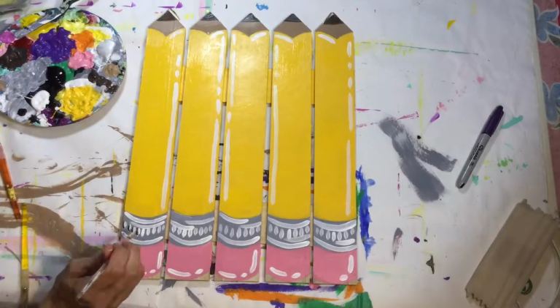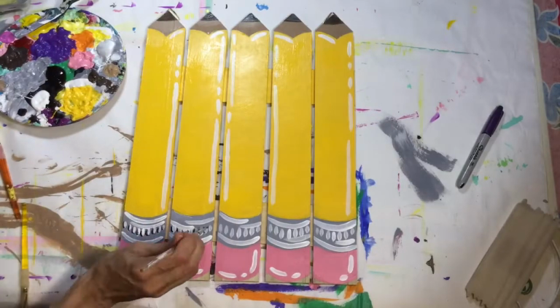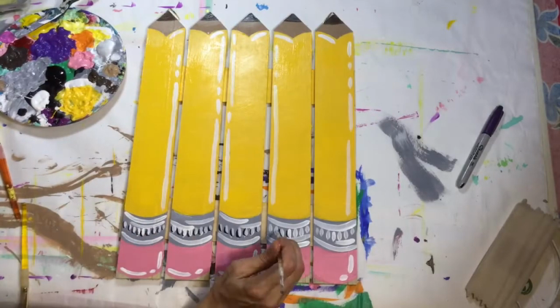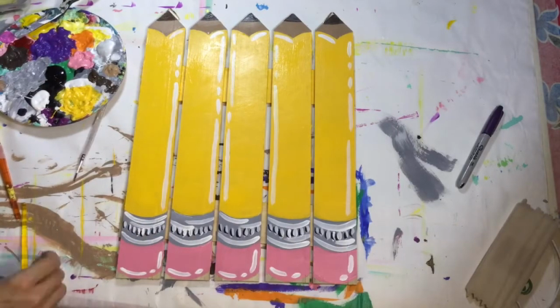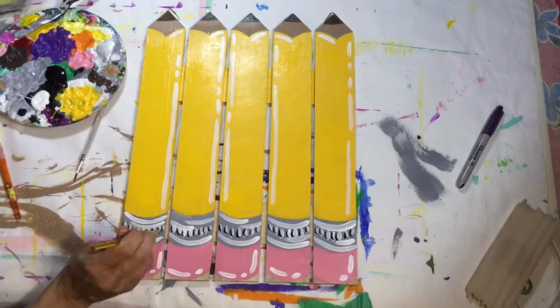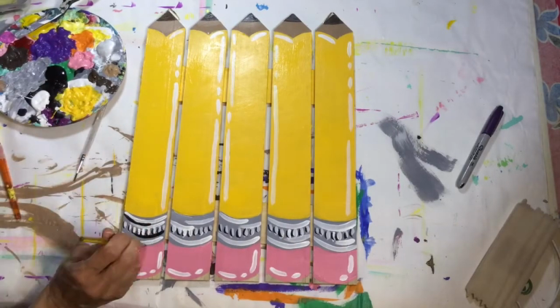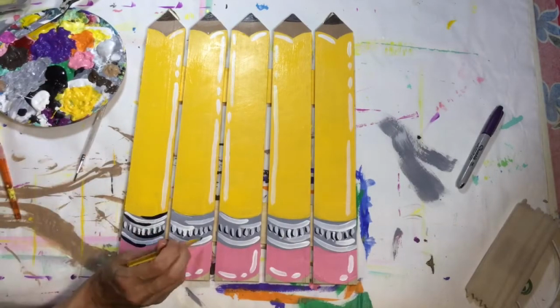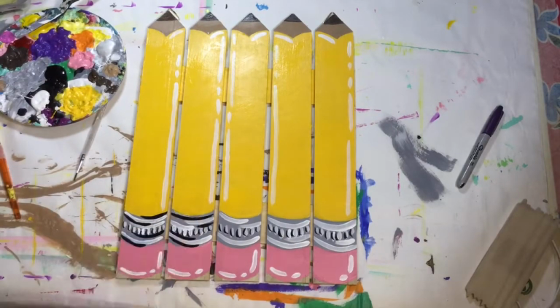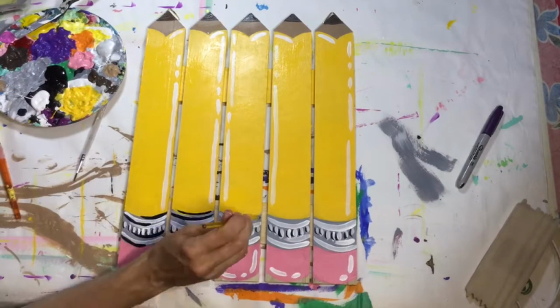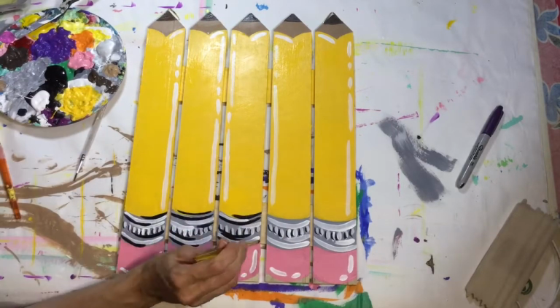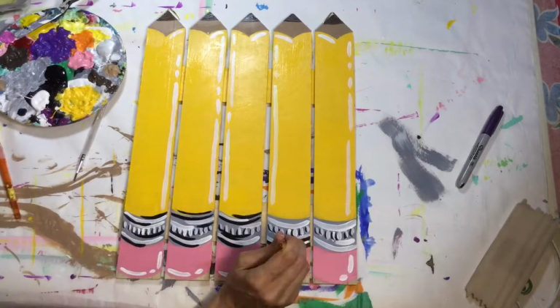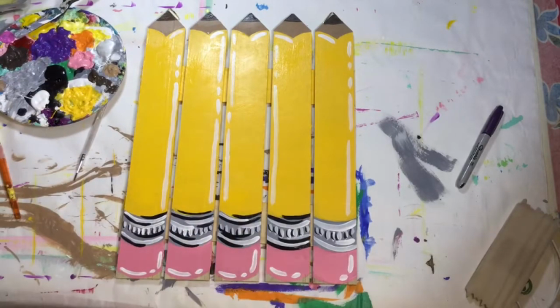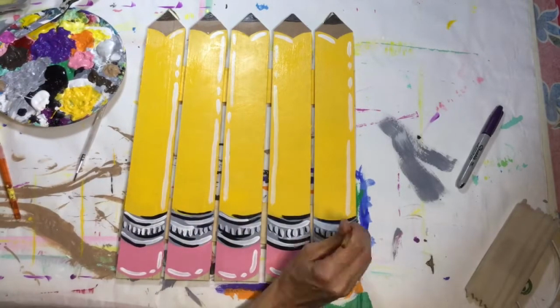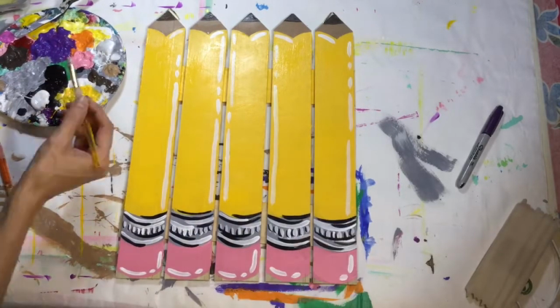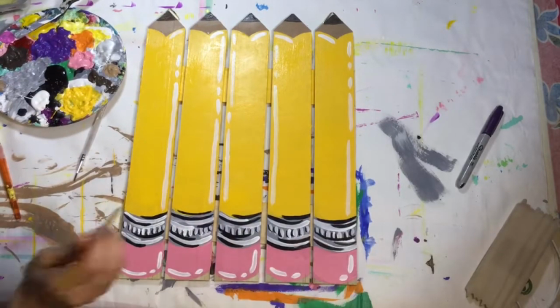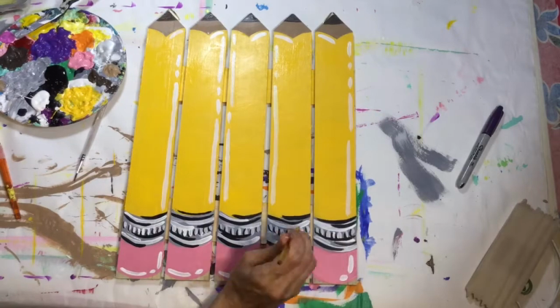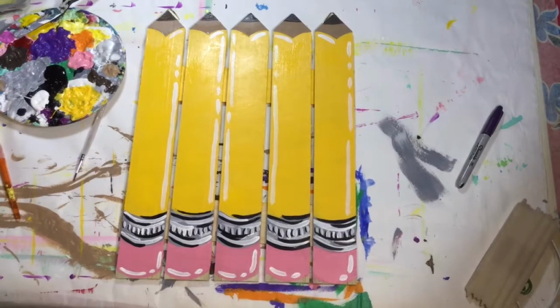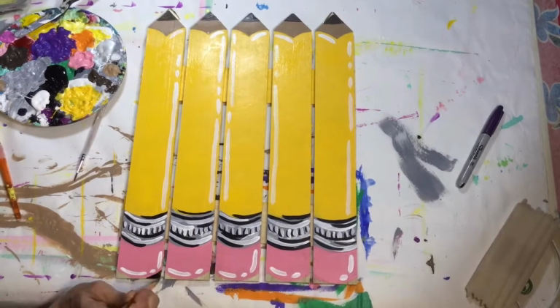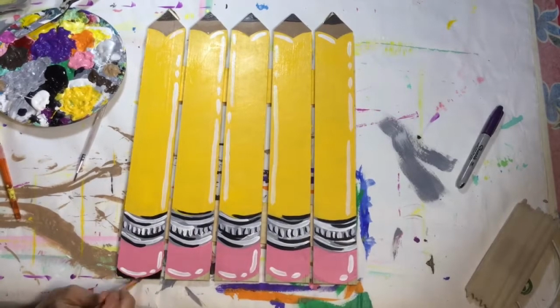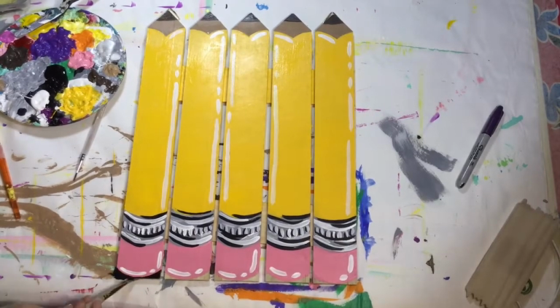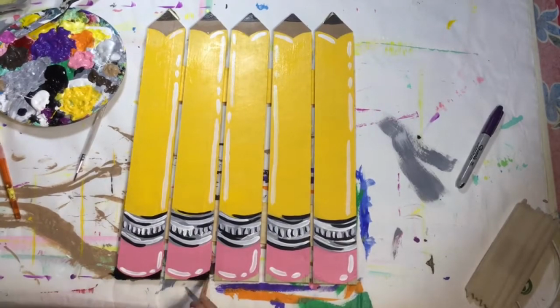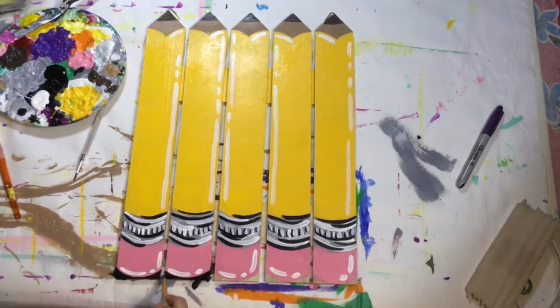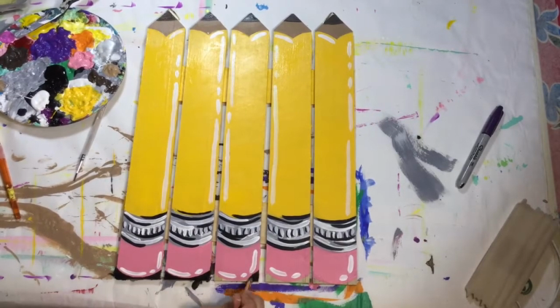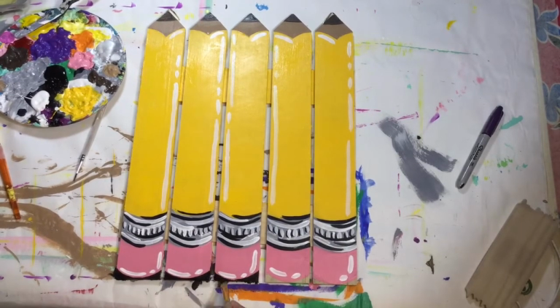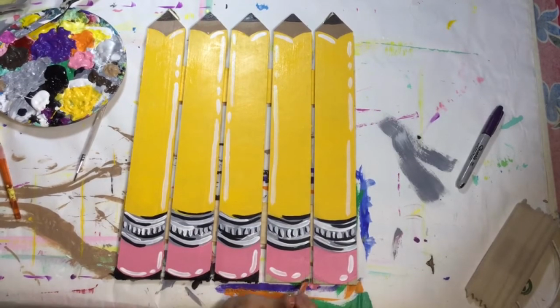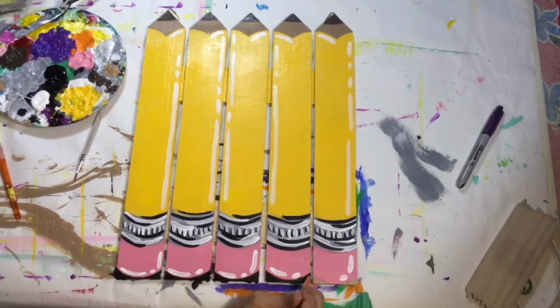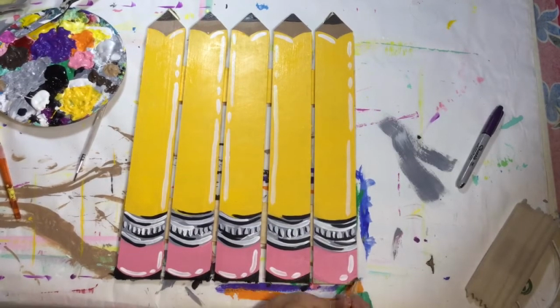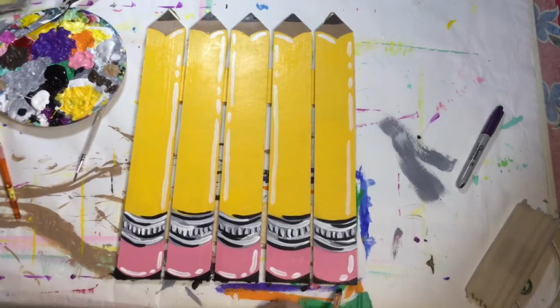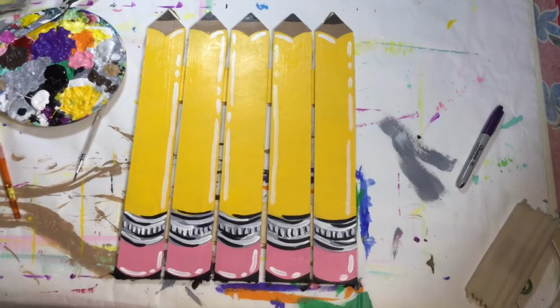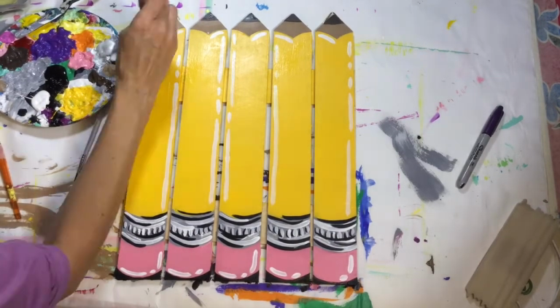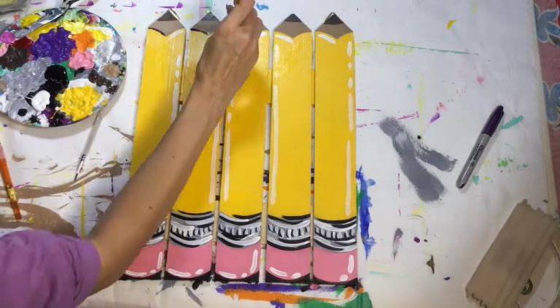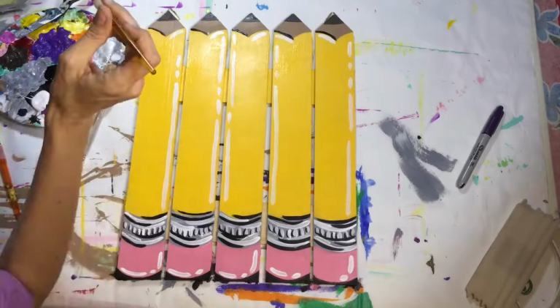To kind of give the bottom more of a pencil look, I did fill it in with black. There we go. And that helped to really give it more of a rounded pencil look.